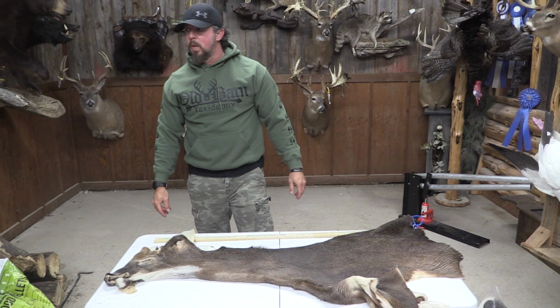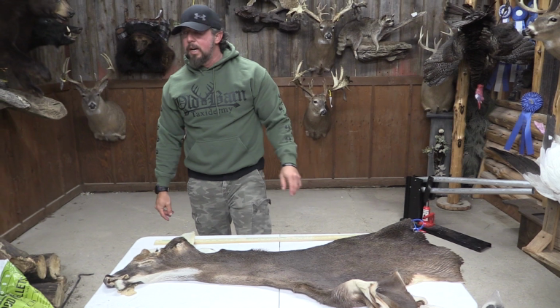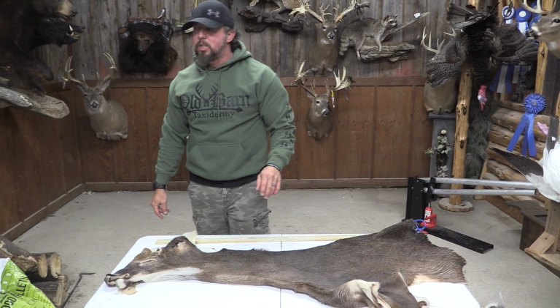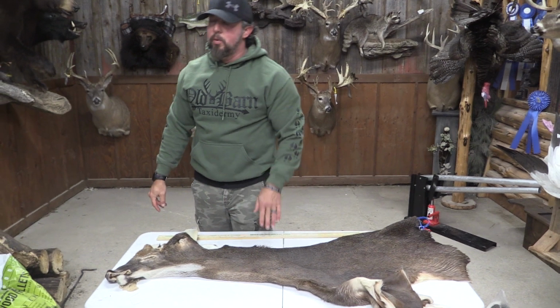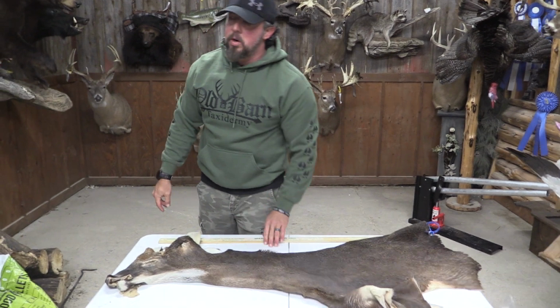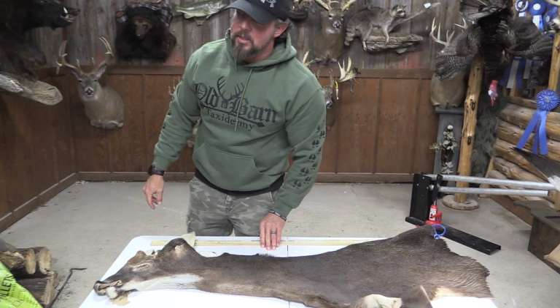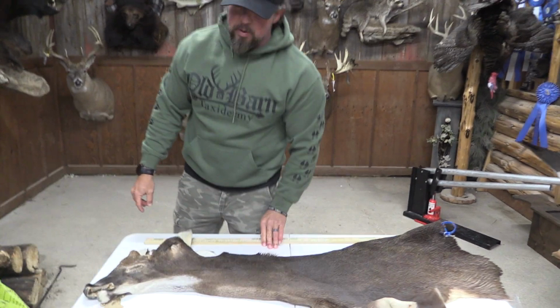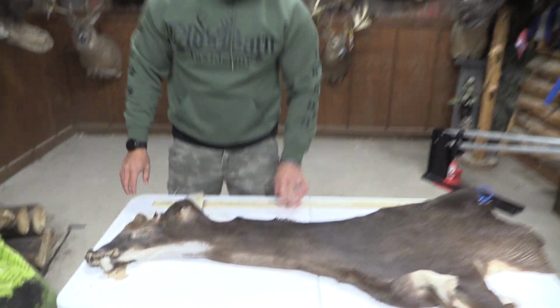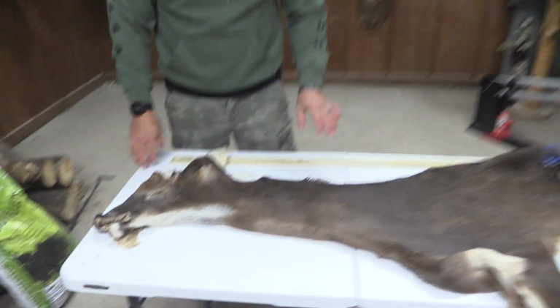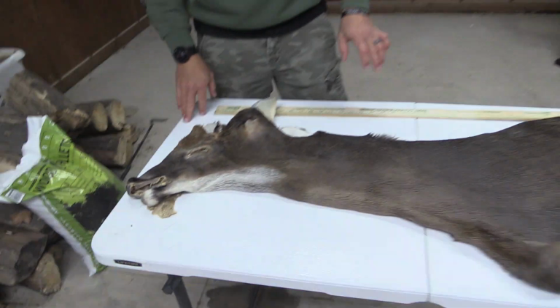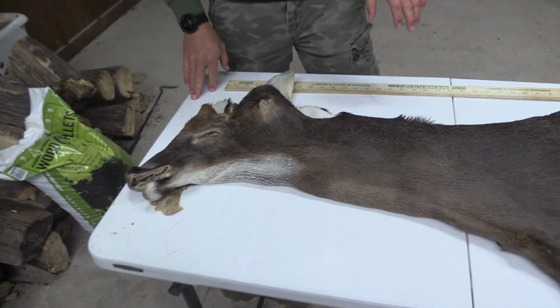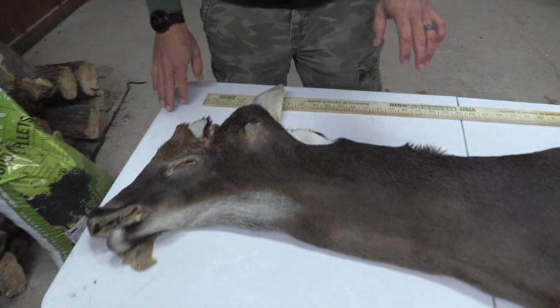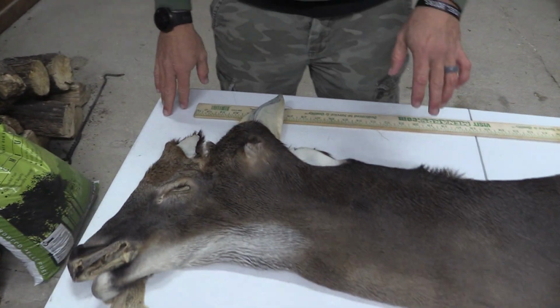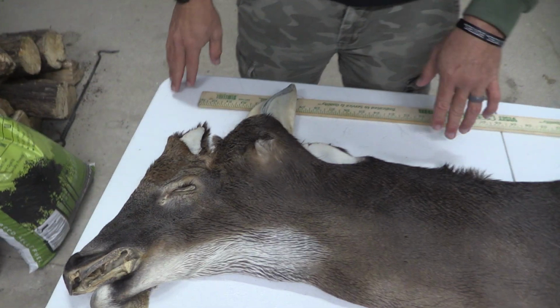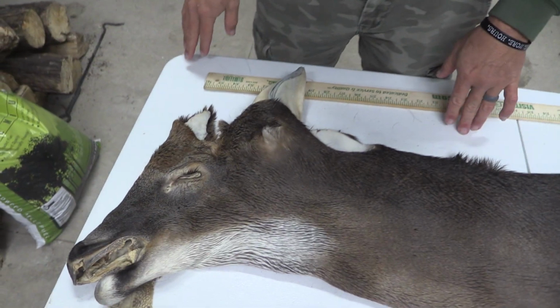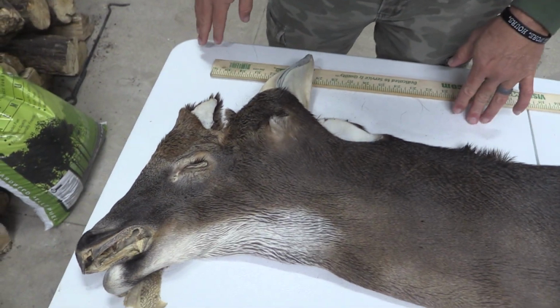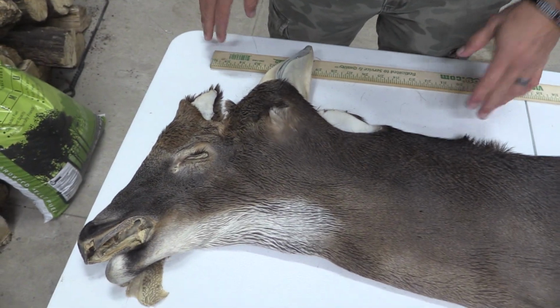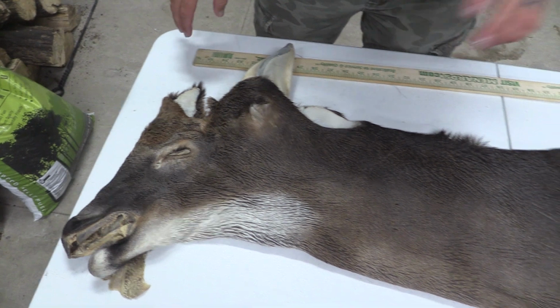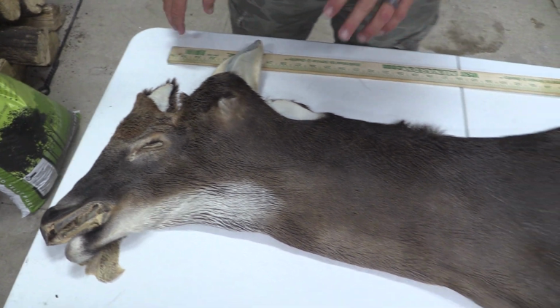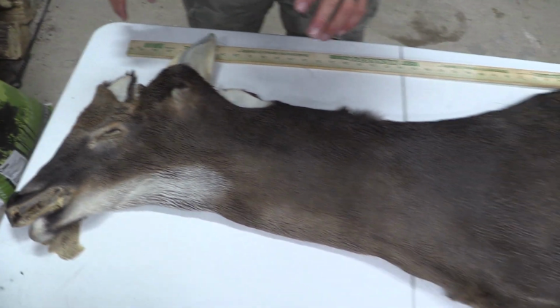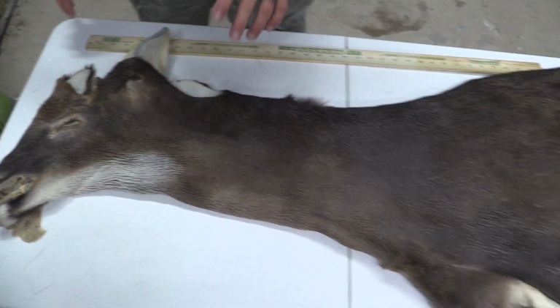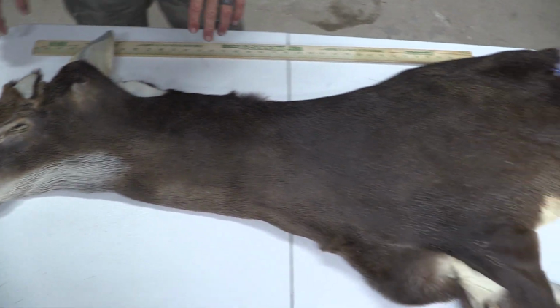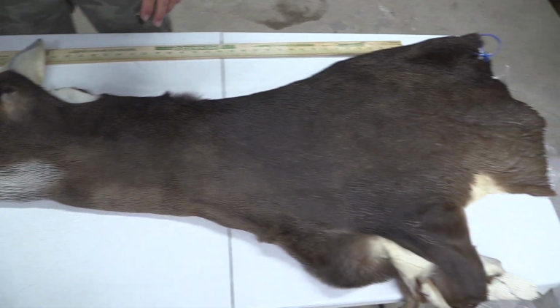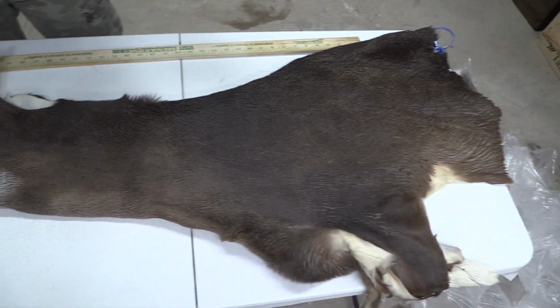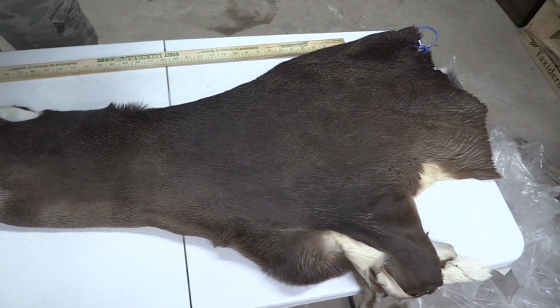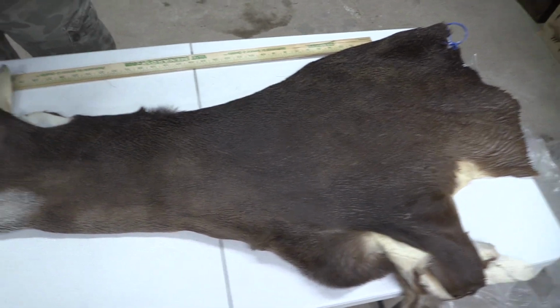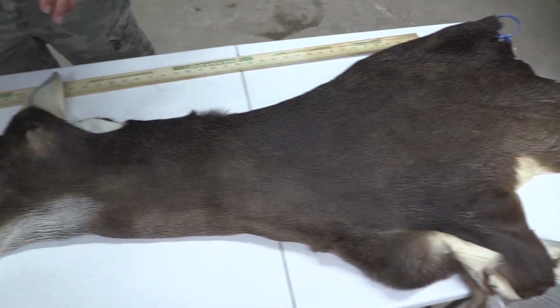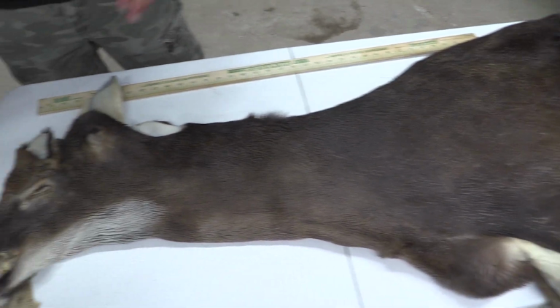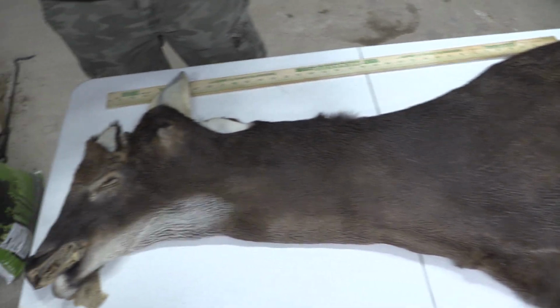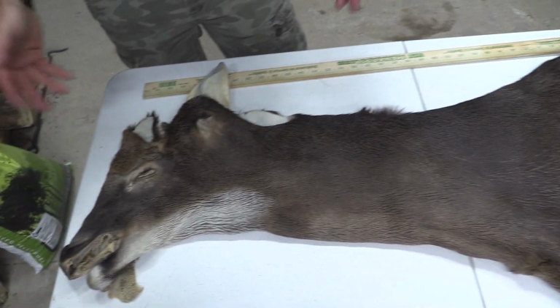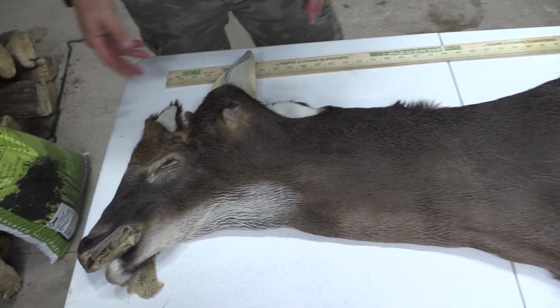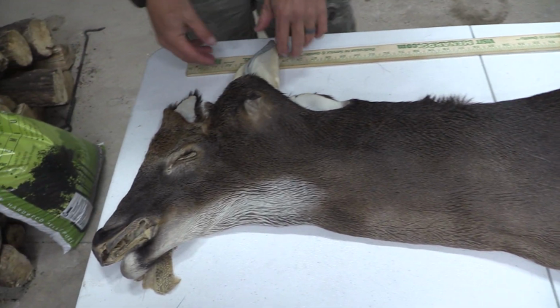Hey guys, John with Old Barn Taxidermy. This is going to be tag number 2180, 7x20. If you're looking for a competition piece, this is it.